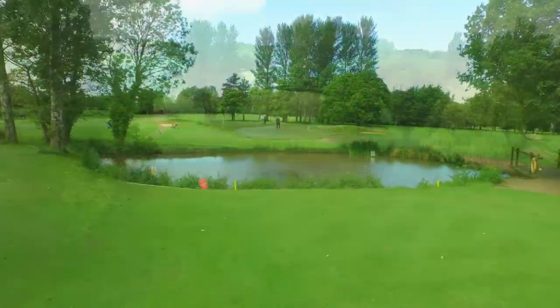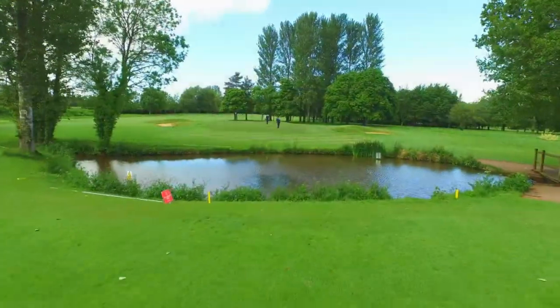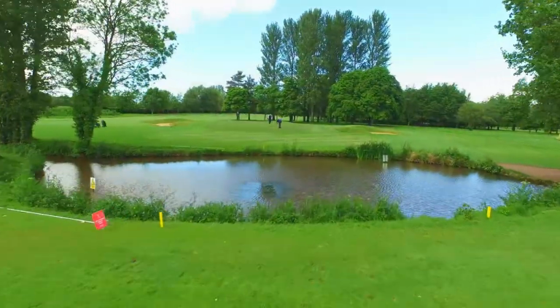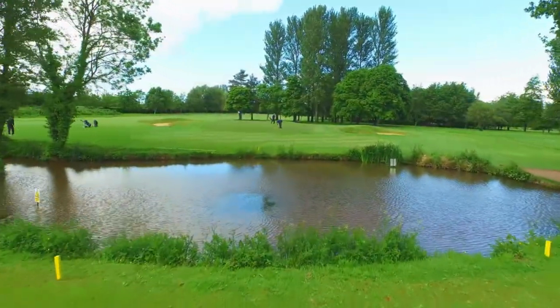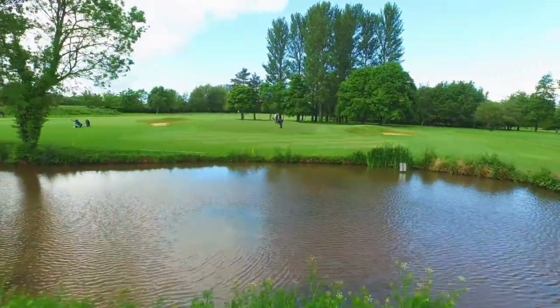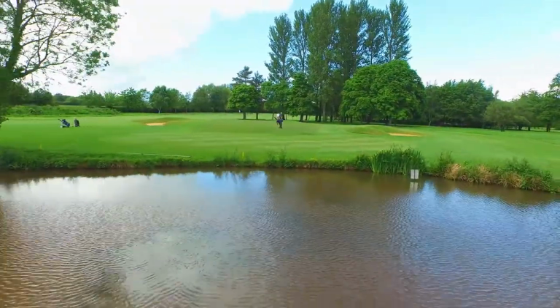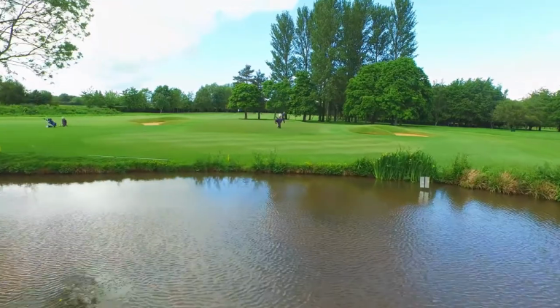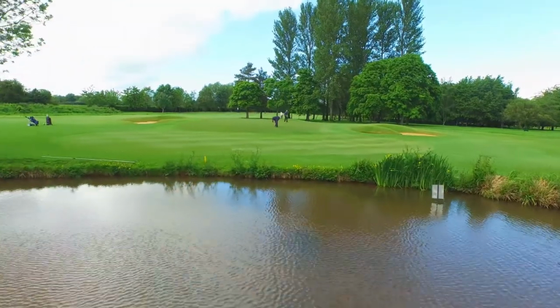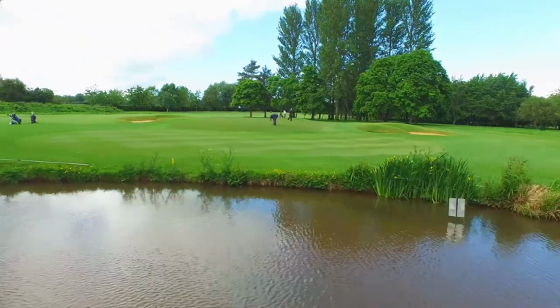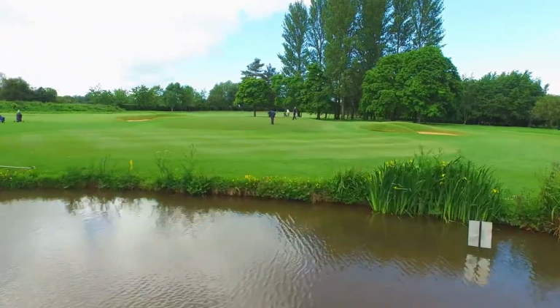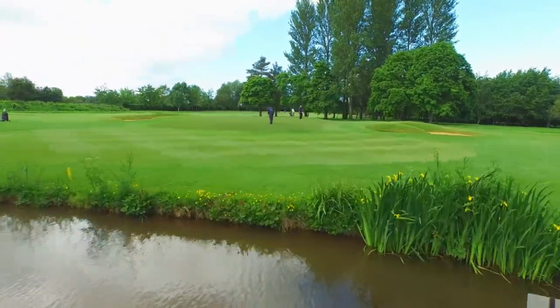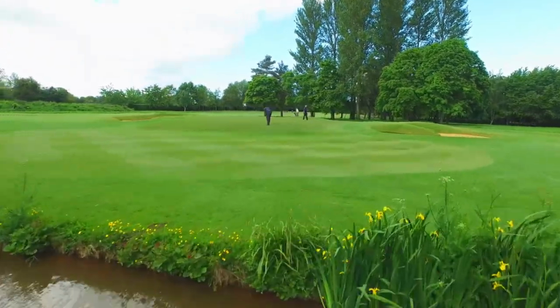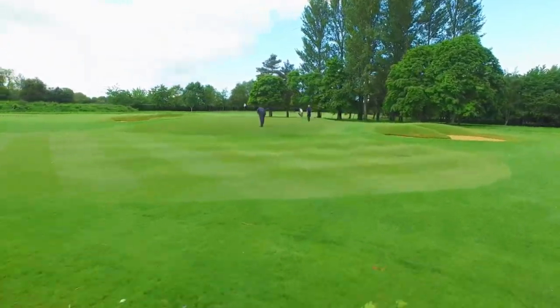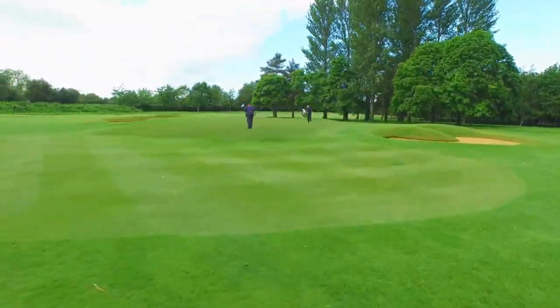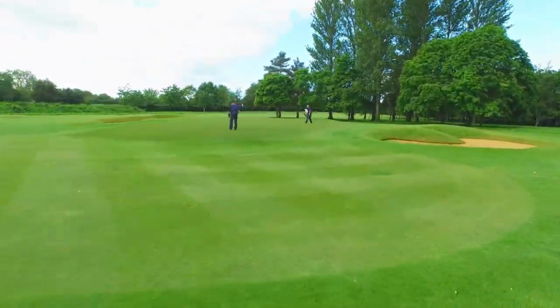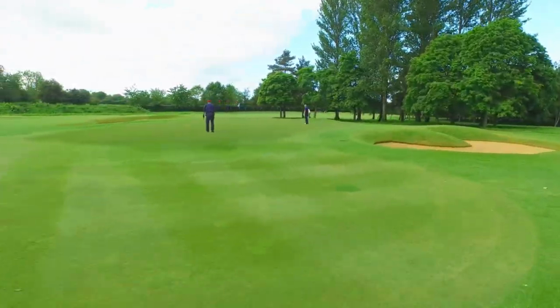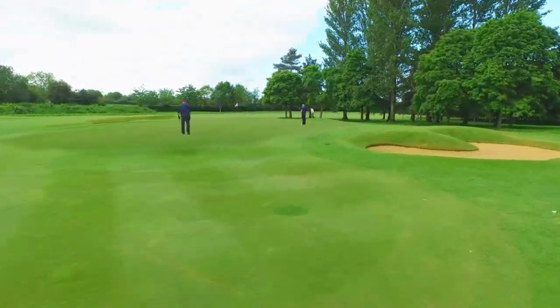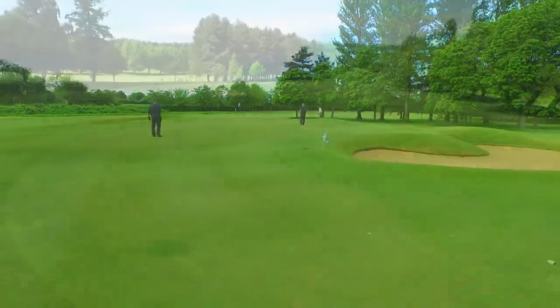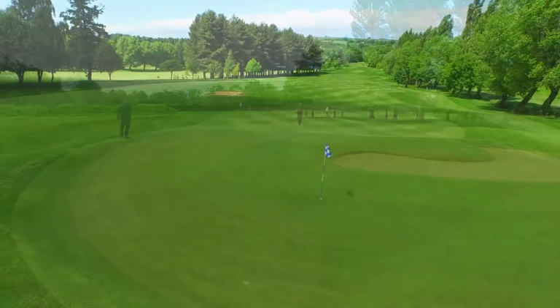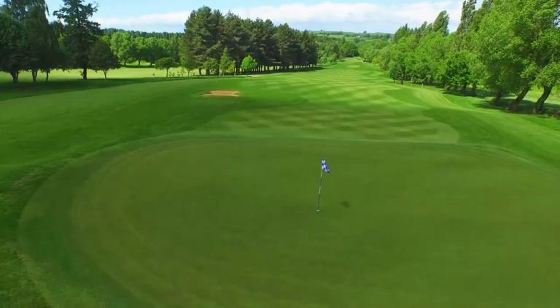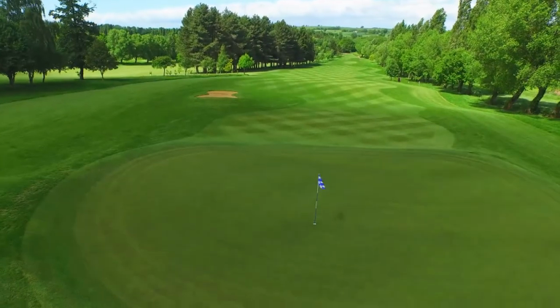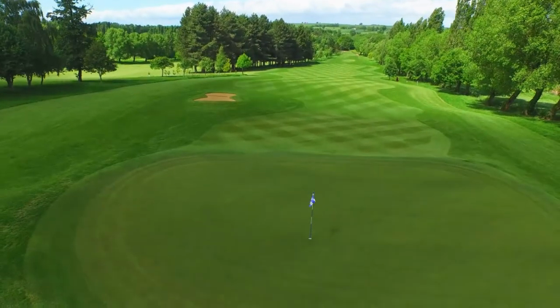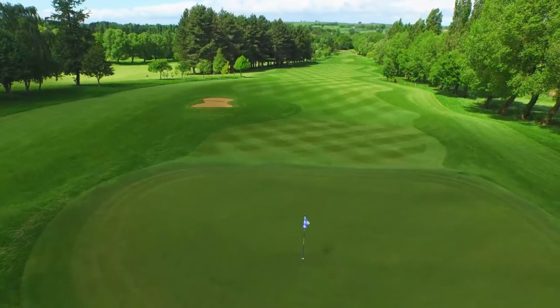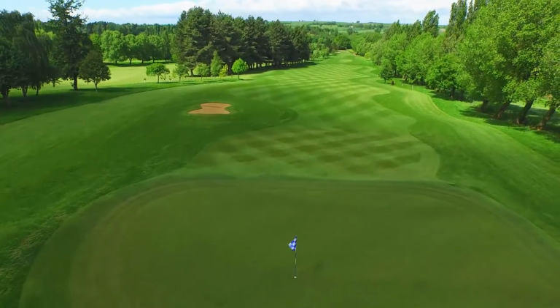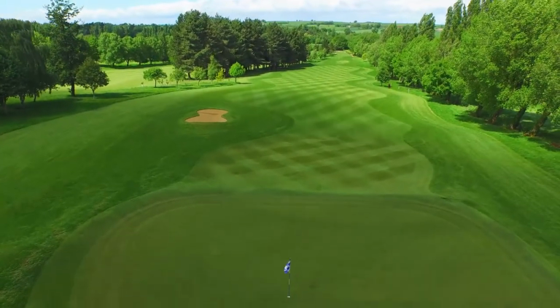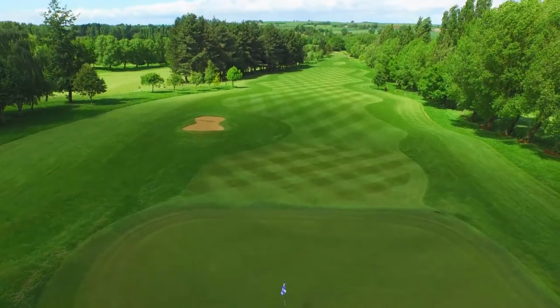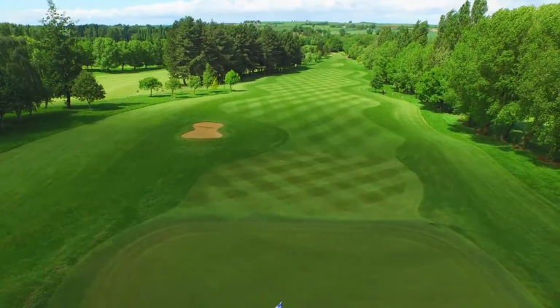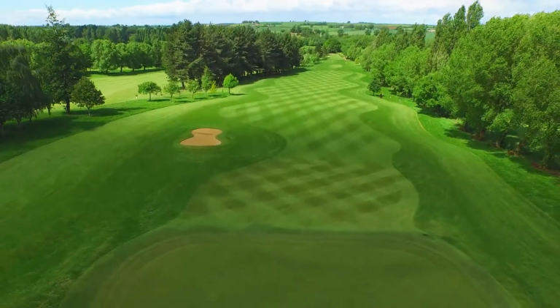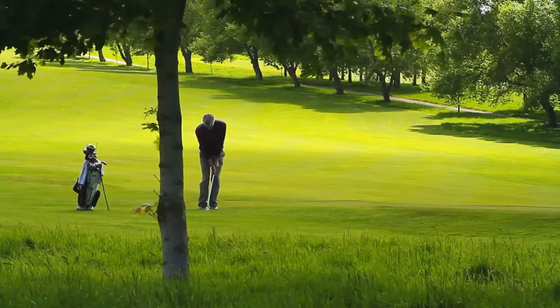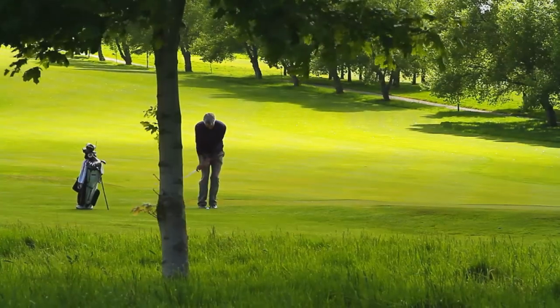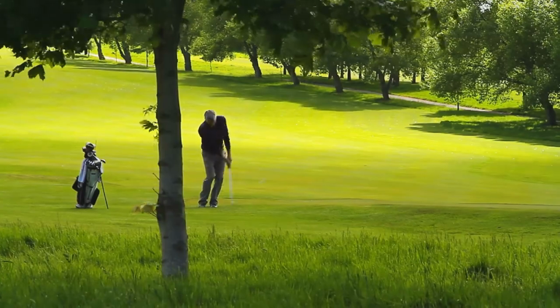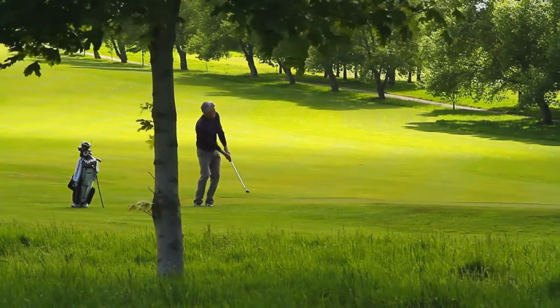Established in 1932 and redesigned by Fred Haughtry in 1972, this beautiful championship course presents some stunning scenery whilst providing a challenging and enjoyable test for golfers of all abilities.